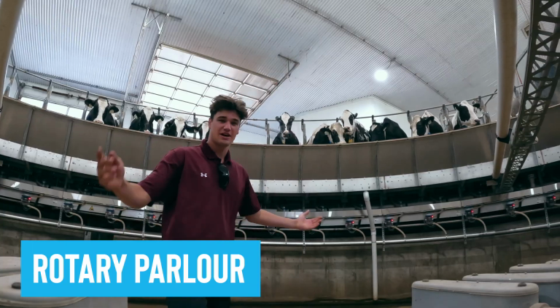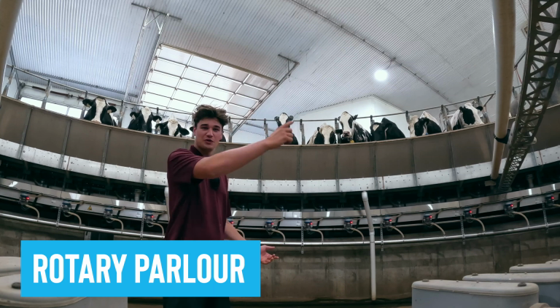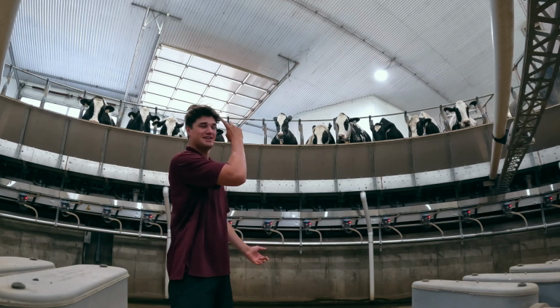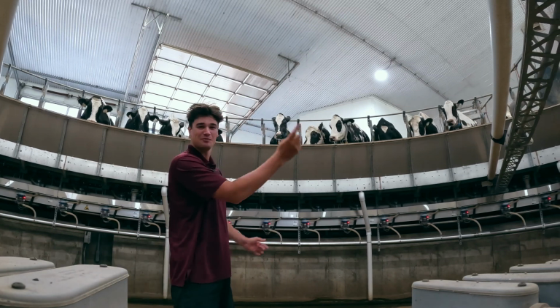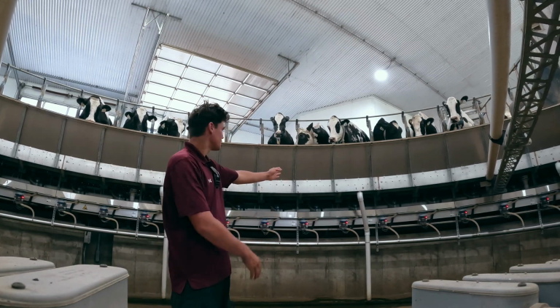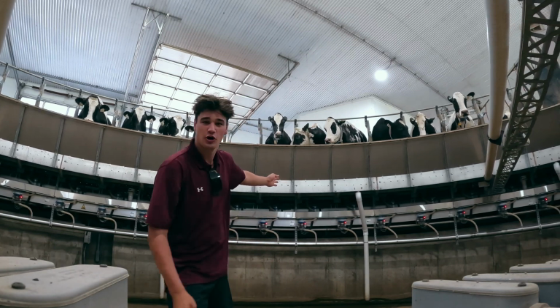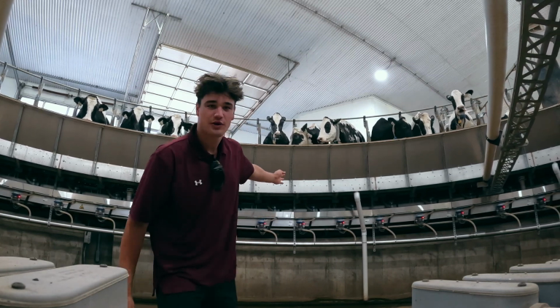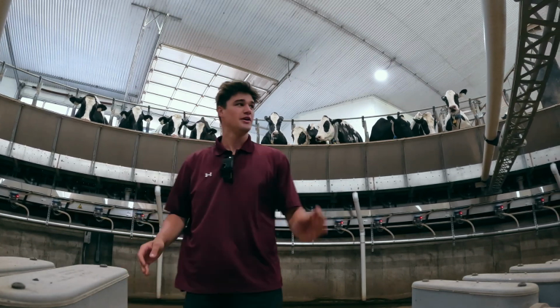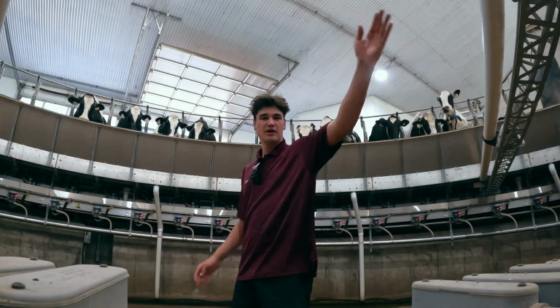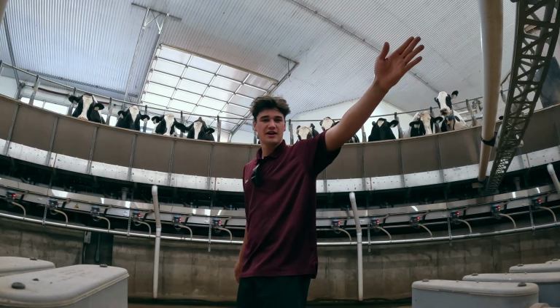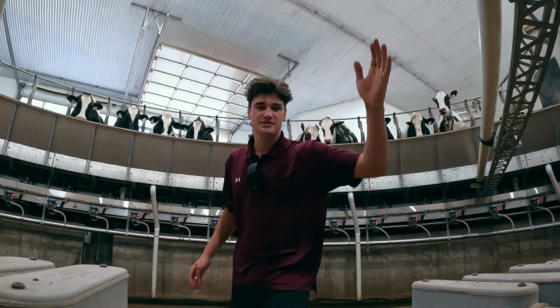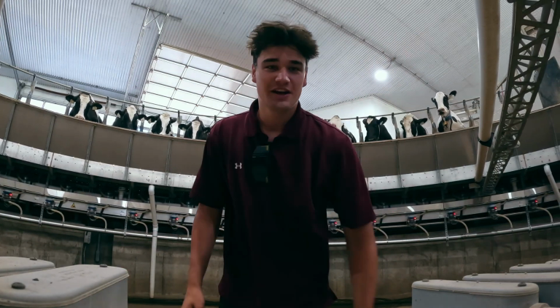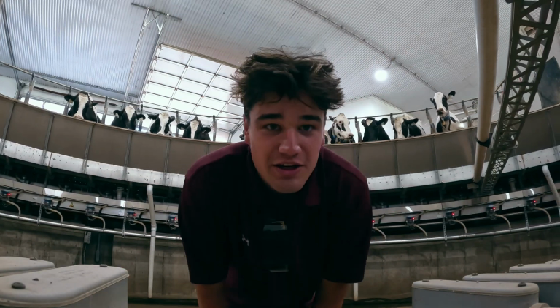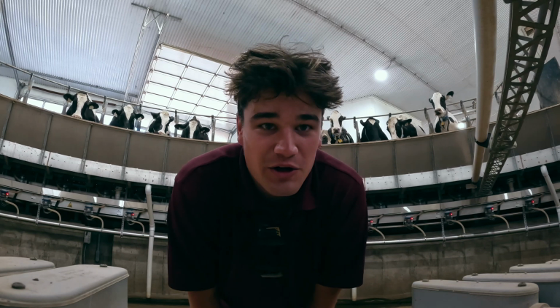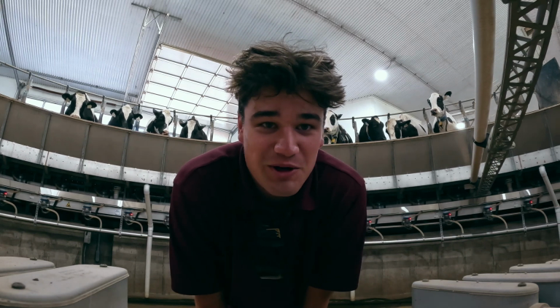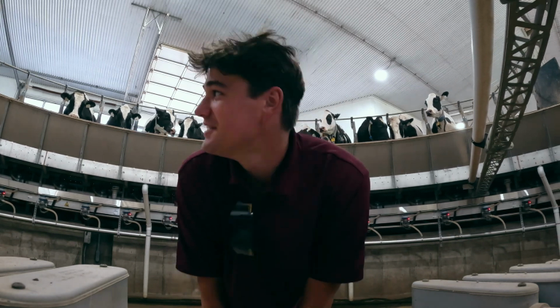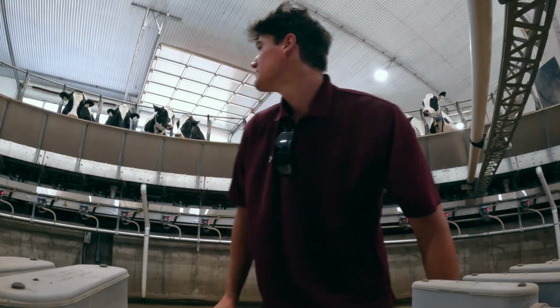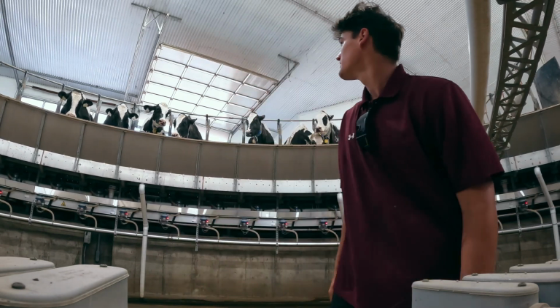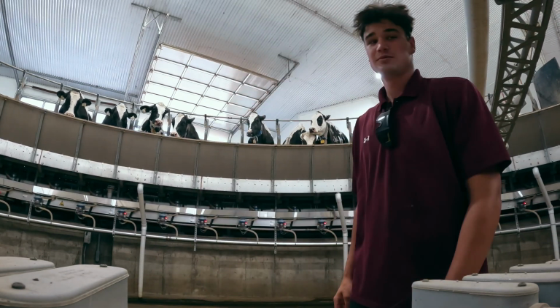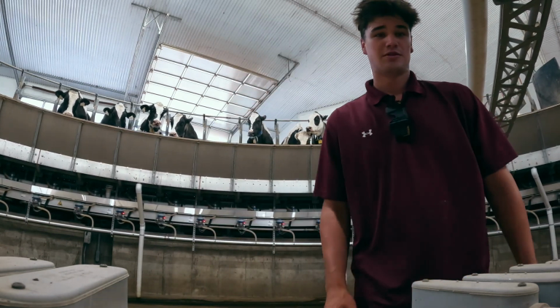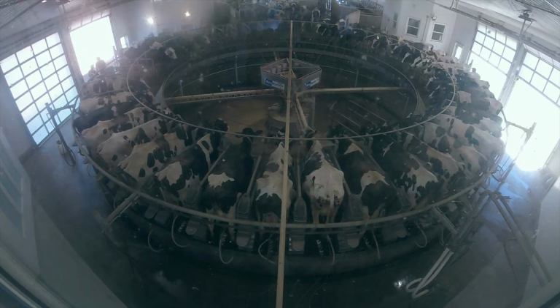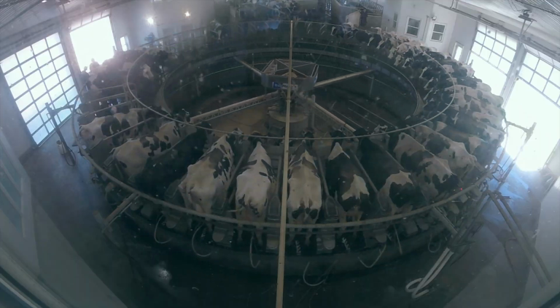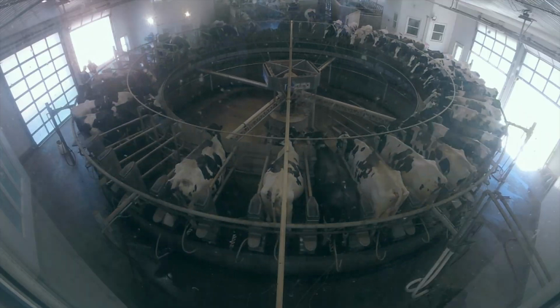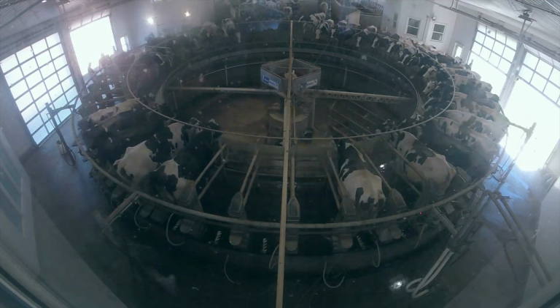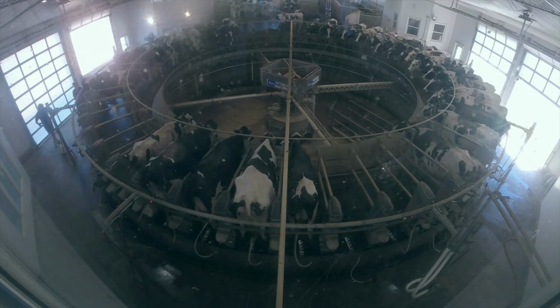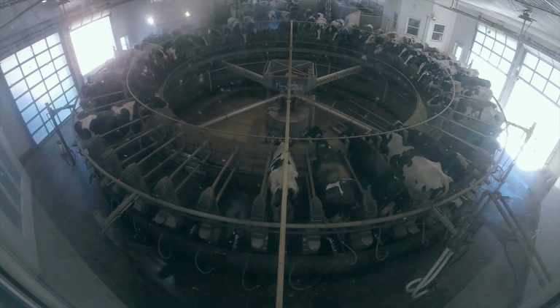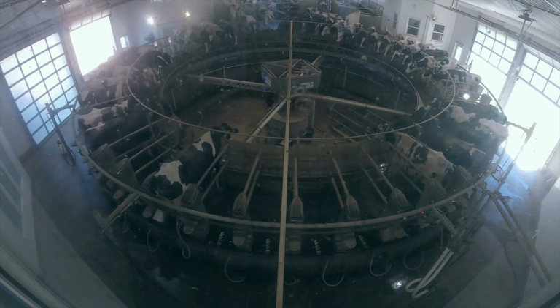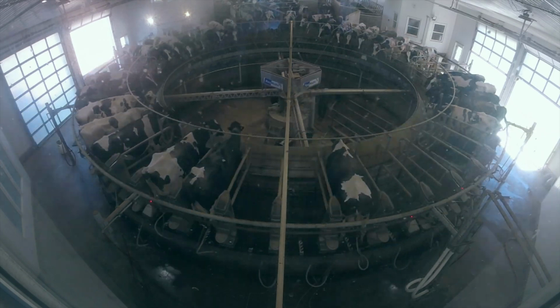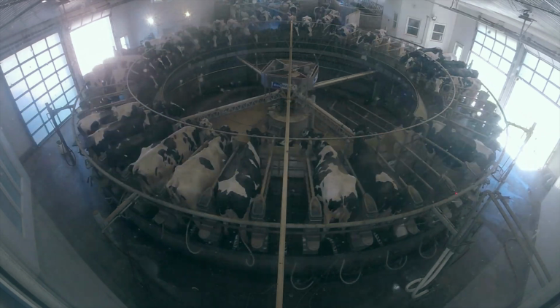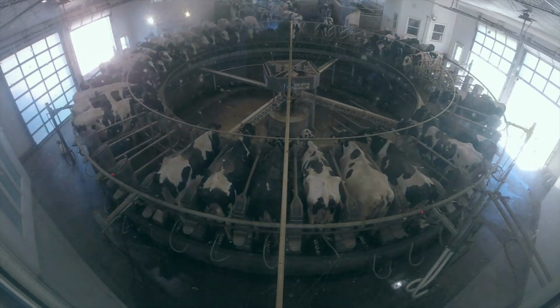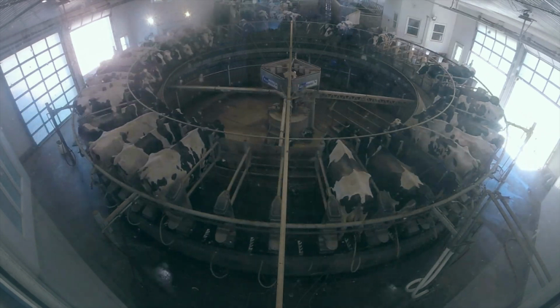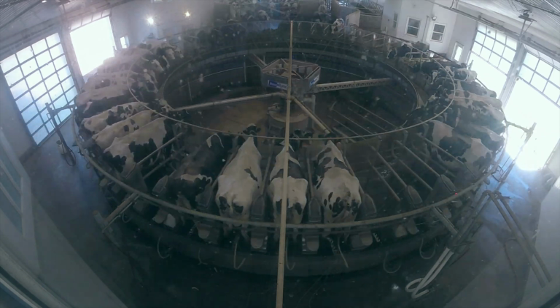Cows are going around and they're getting hooked on right here. By the time they get to the other side, they're unhooked and milked. If you think of it, it's kind of like a record player.